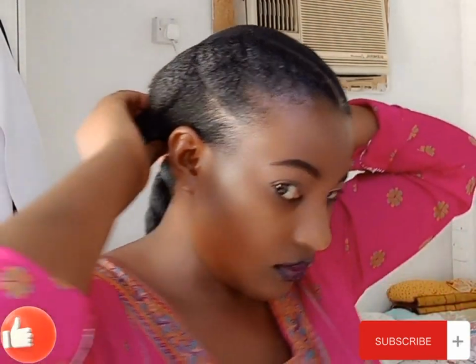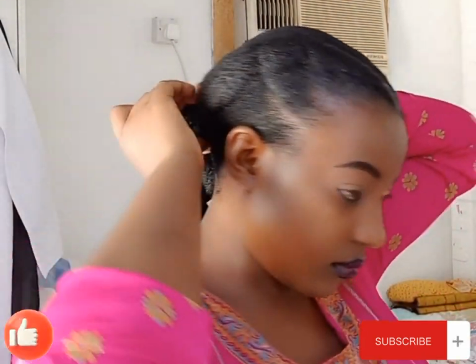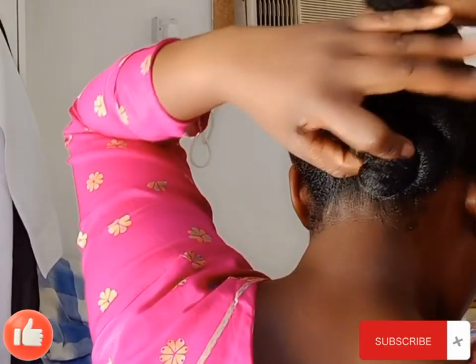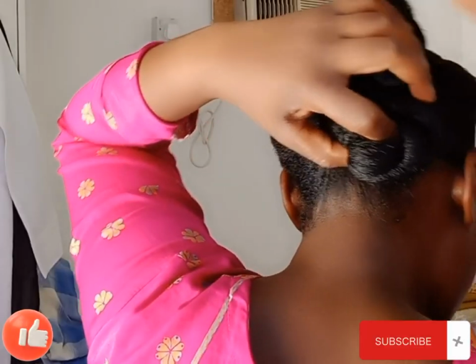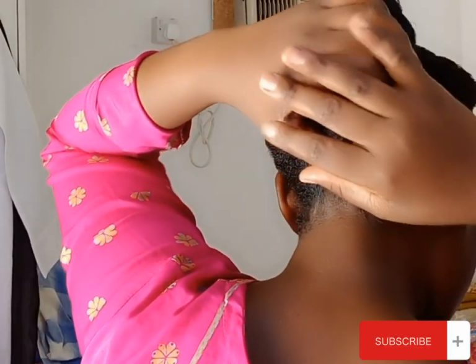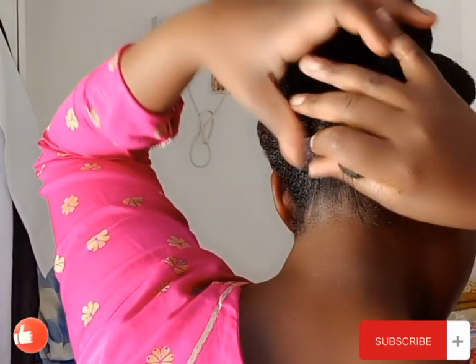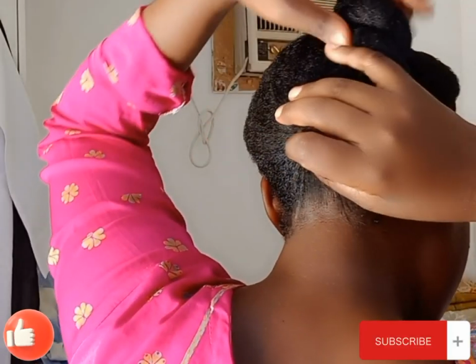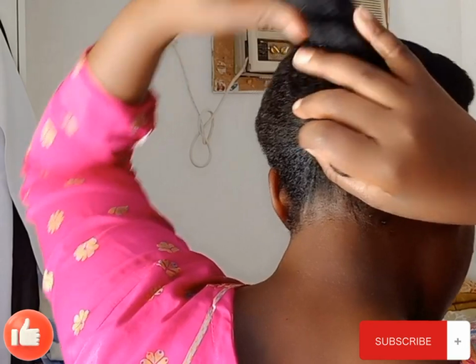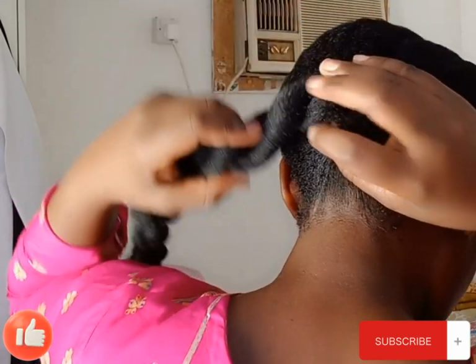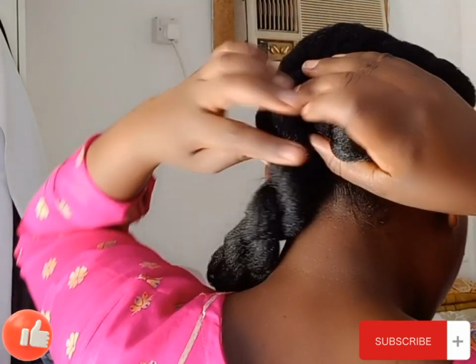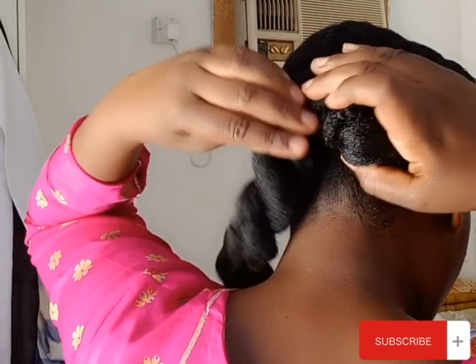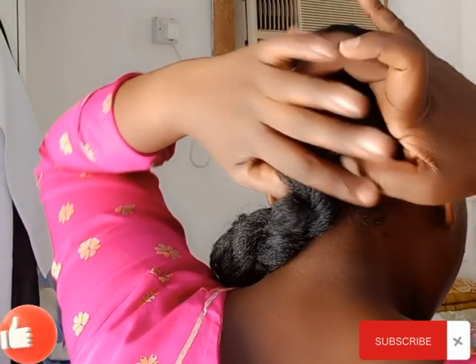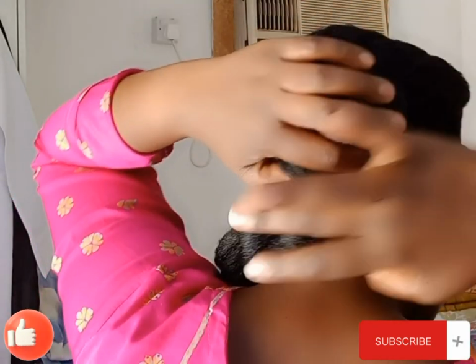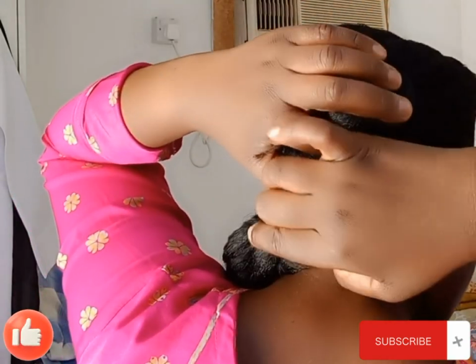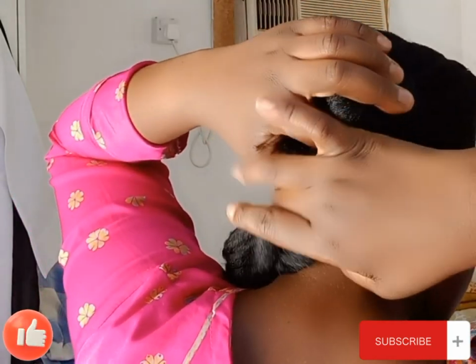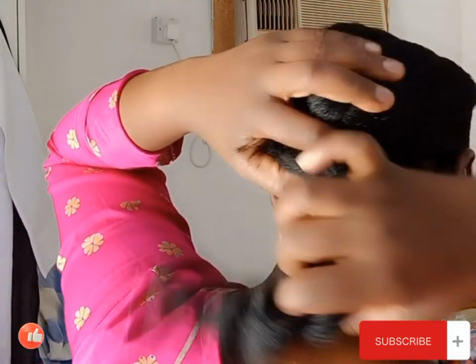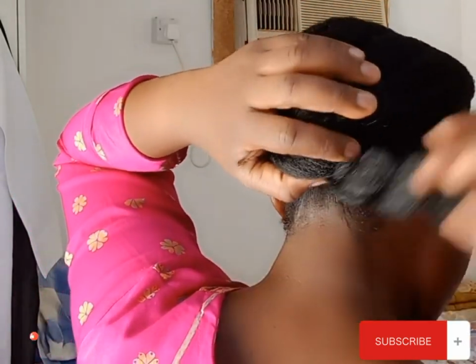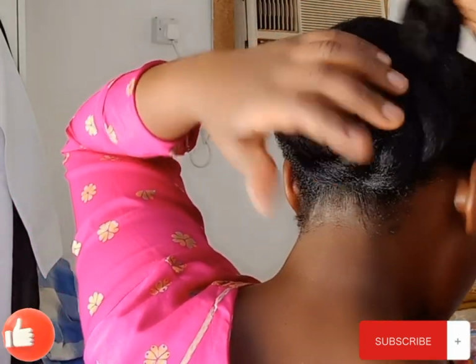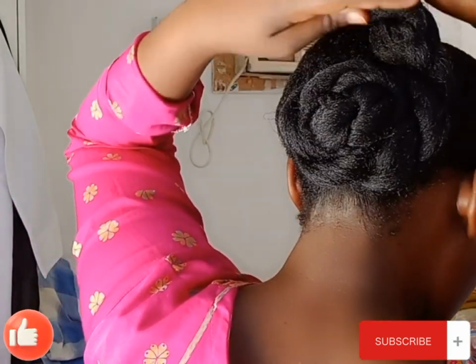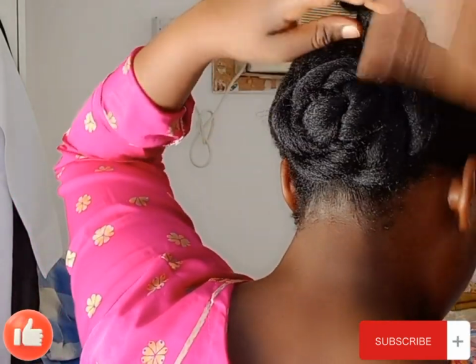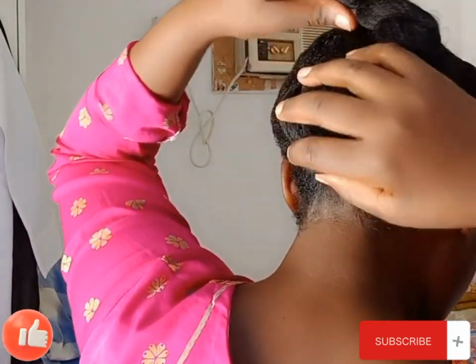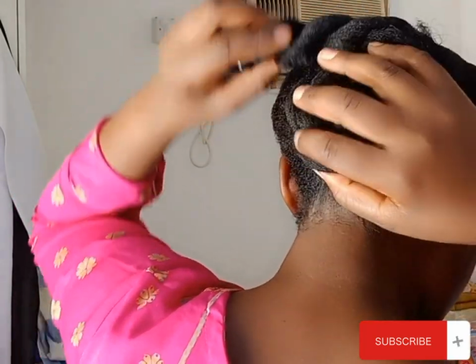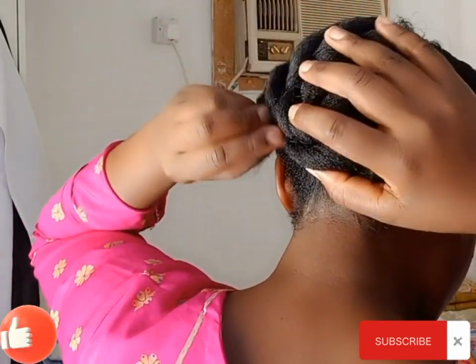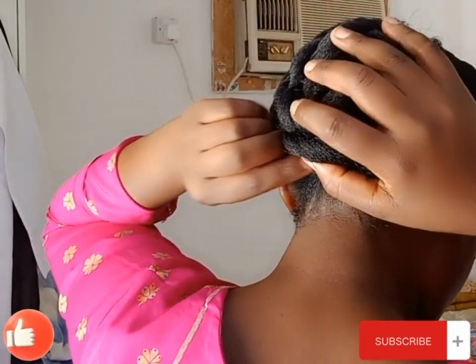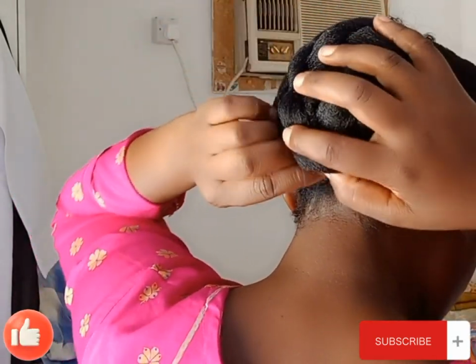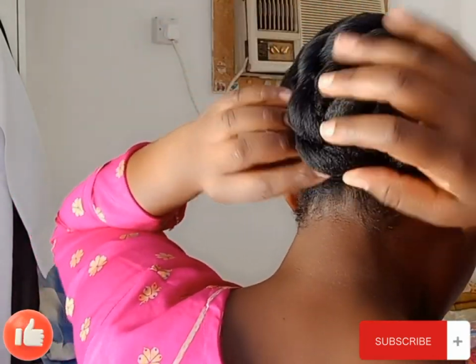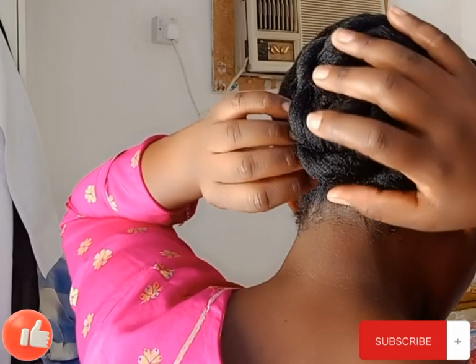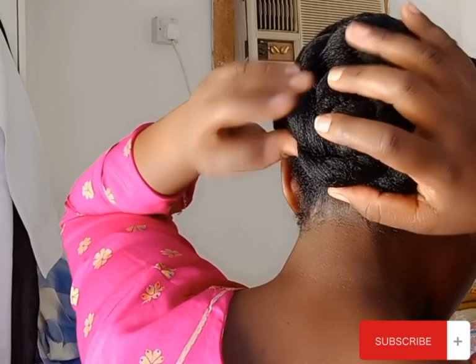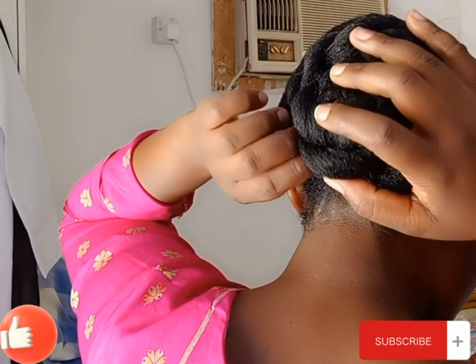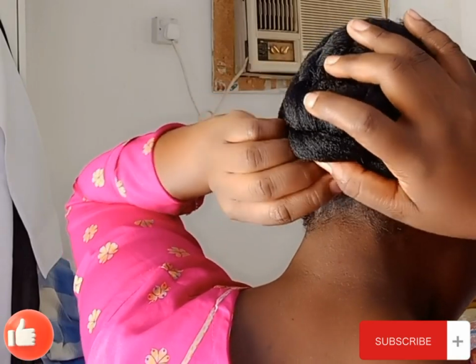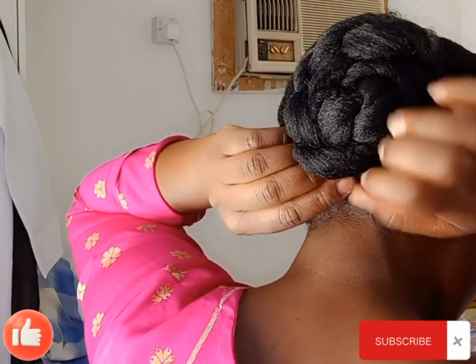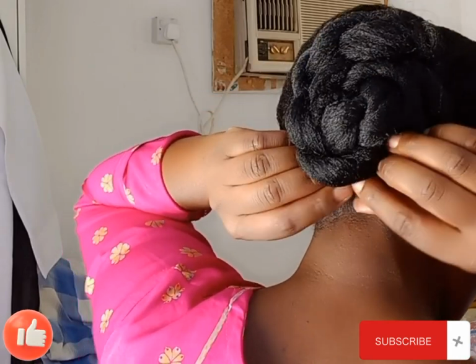I'm going to be wrapping it as you're seeing in the video, and then I'm going to be securing it with pins.